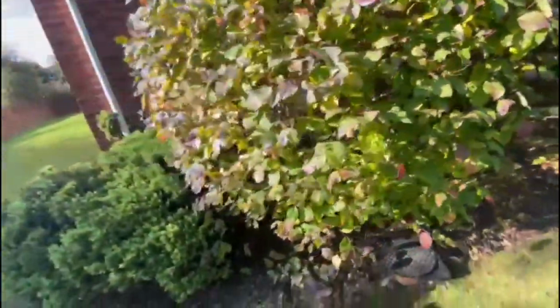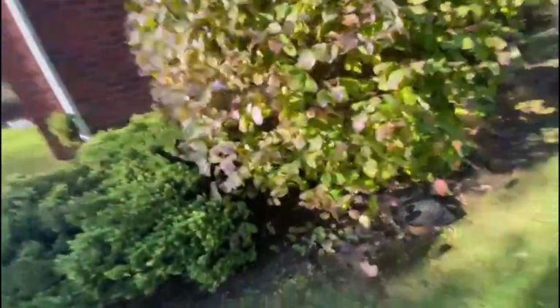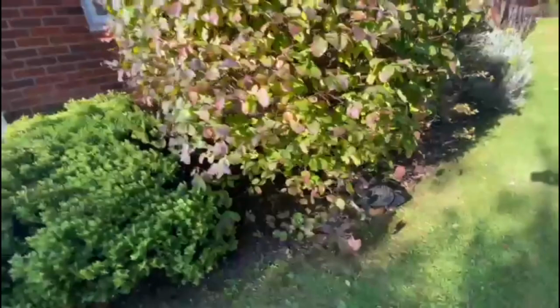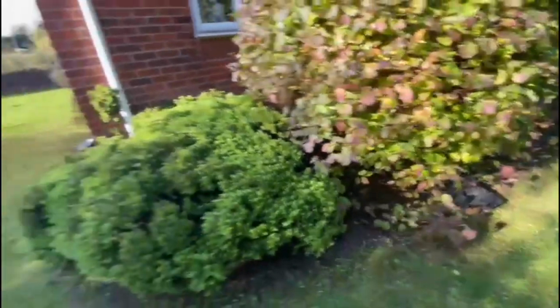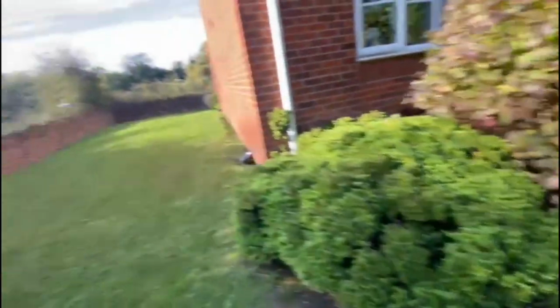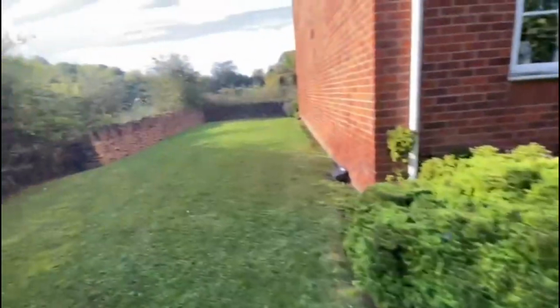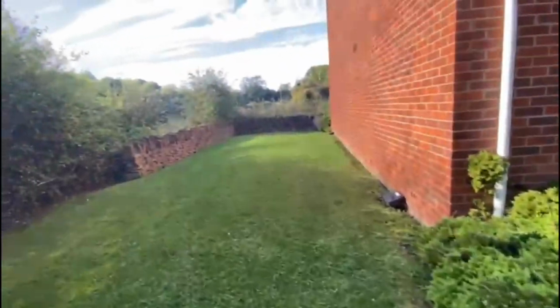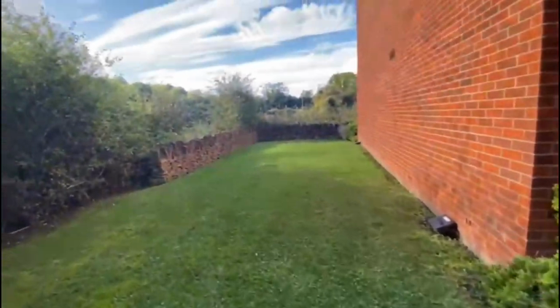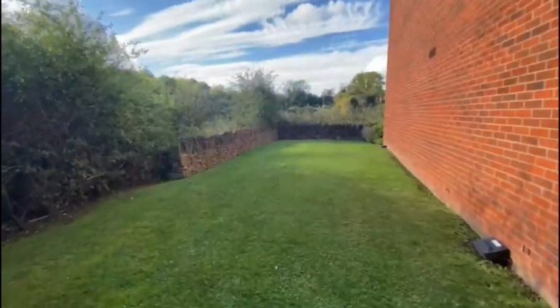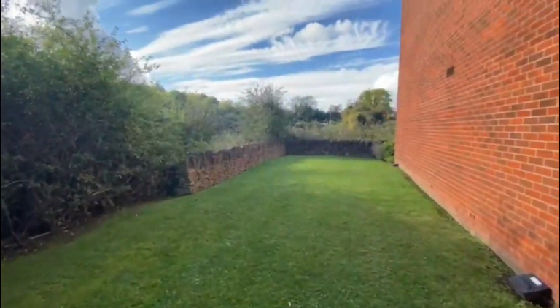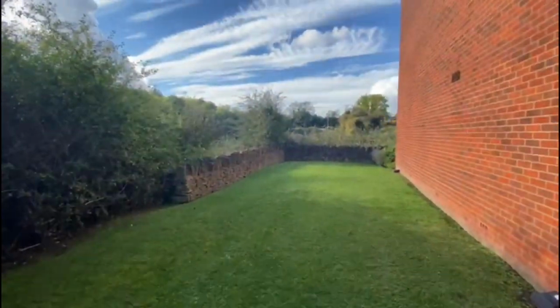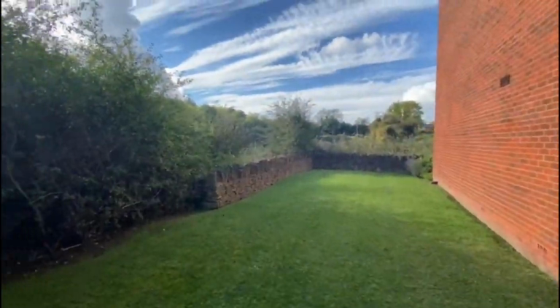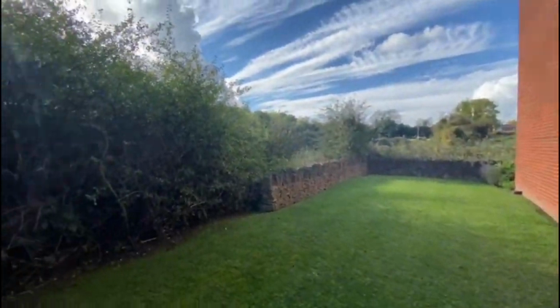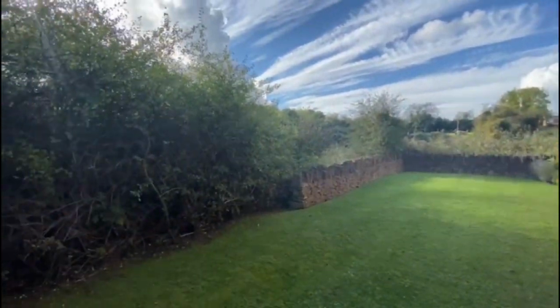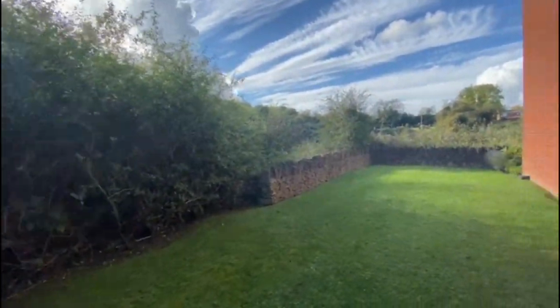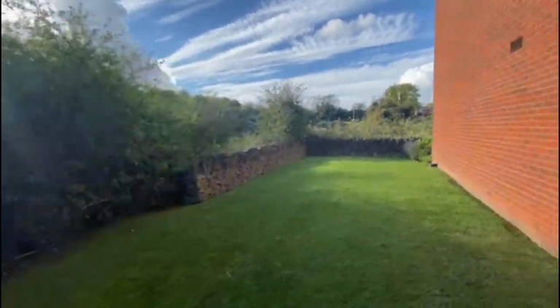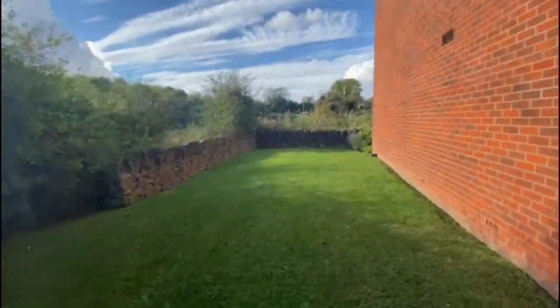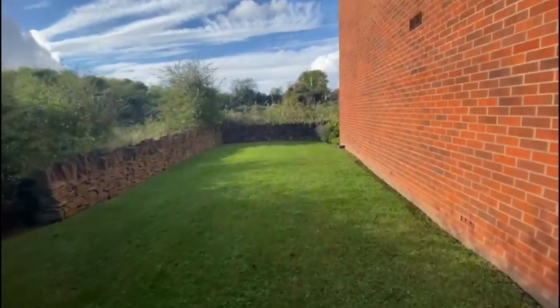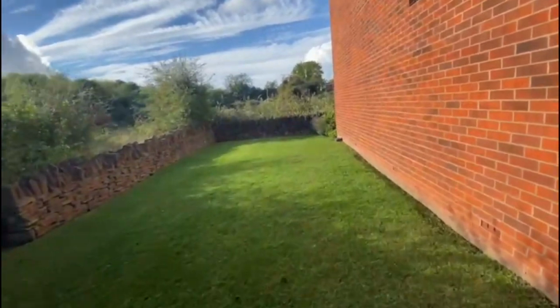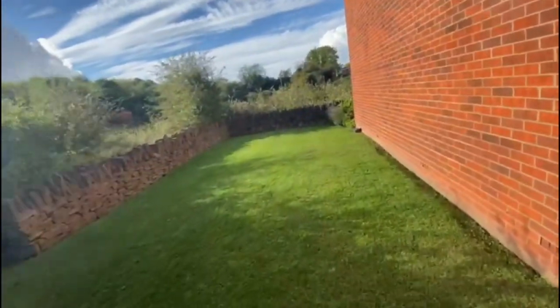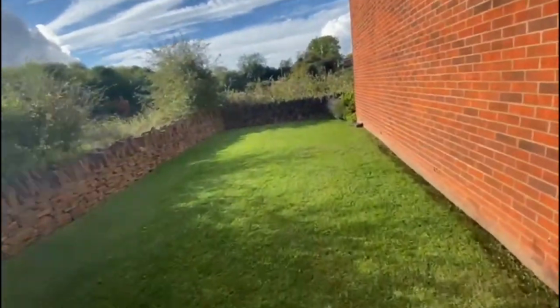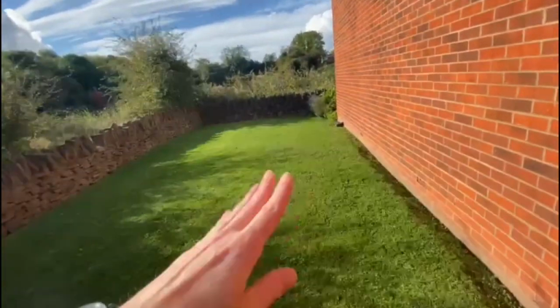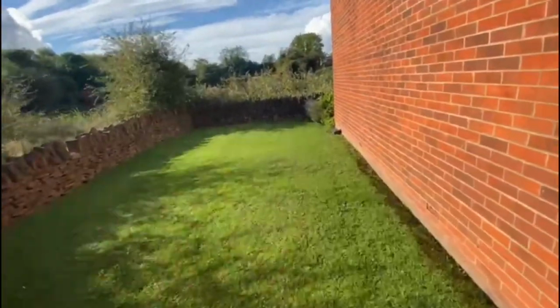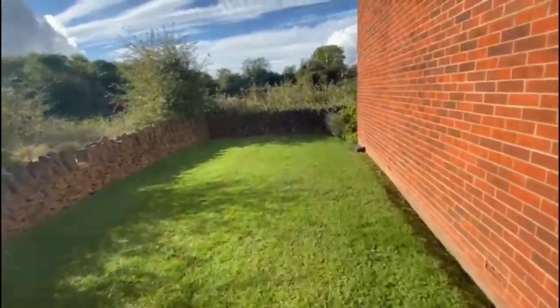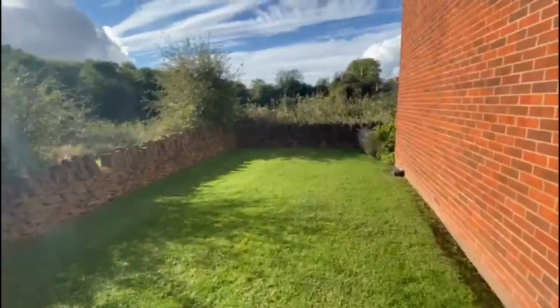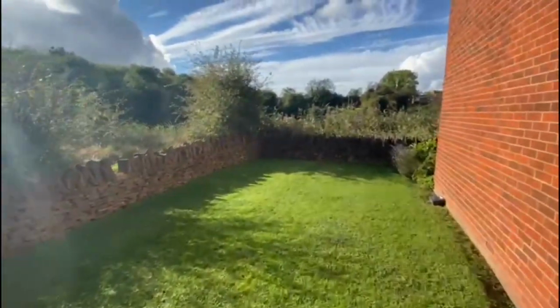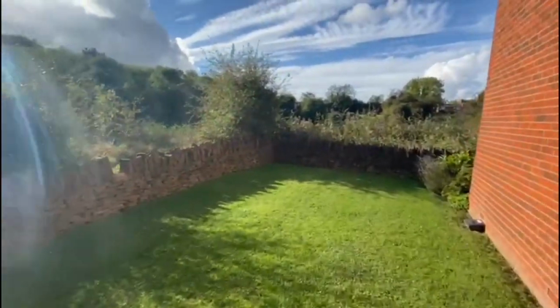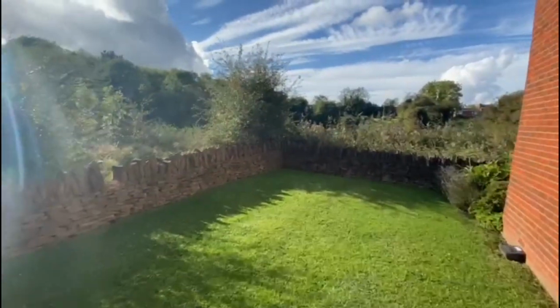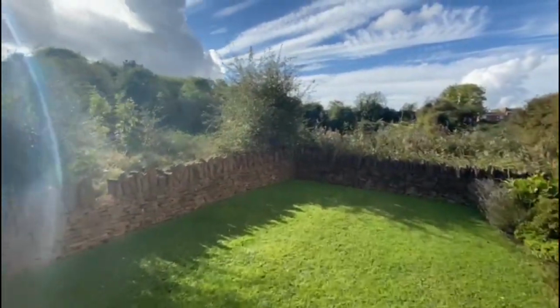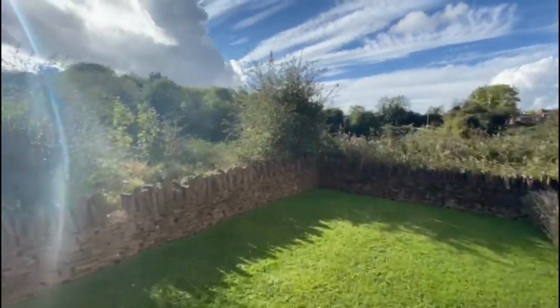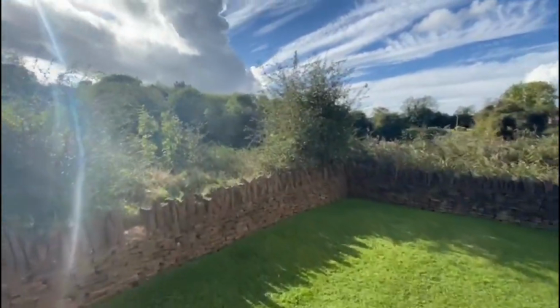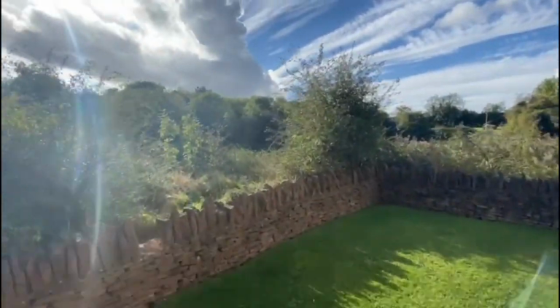Coming around to the side, you've got this area here. In the summer, the residents come and sit here, which is lovely, and then you've got the views out over the lake.